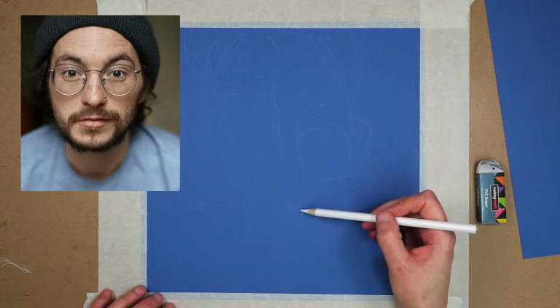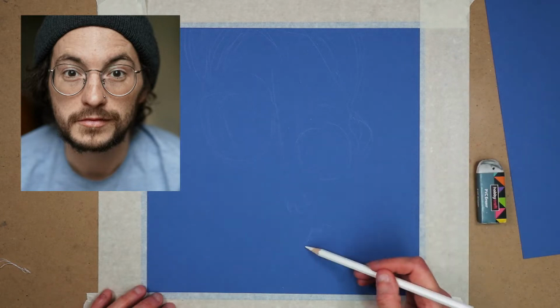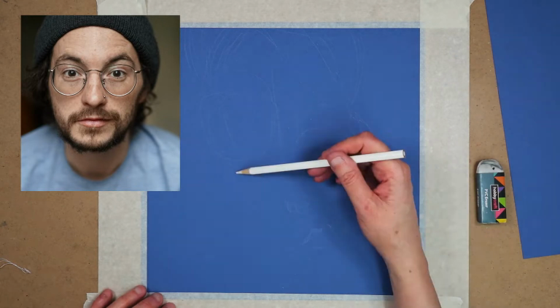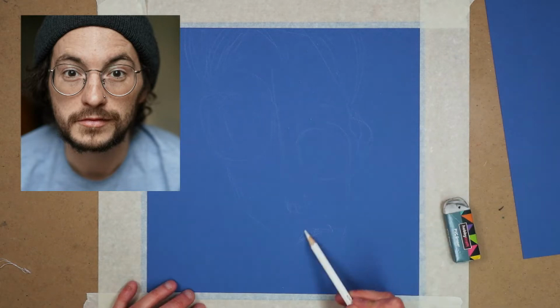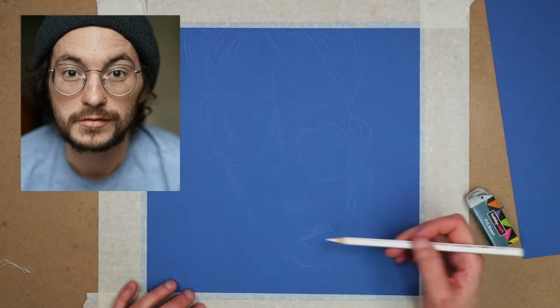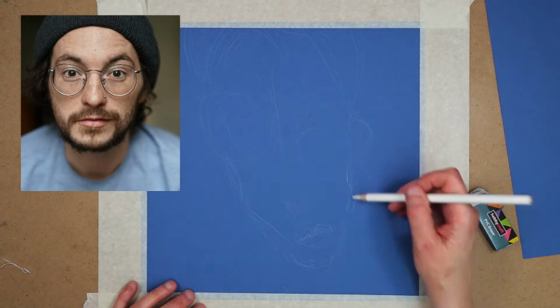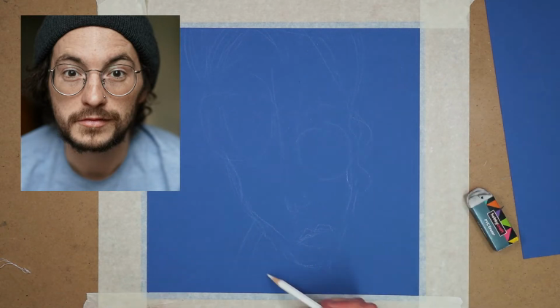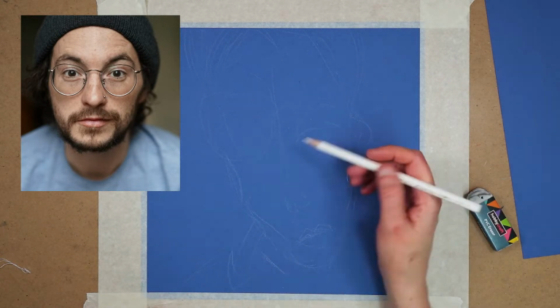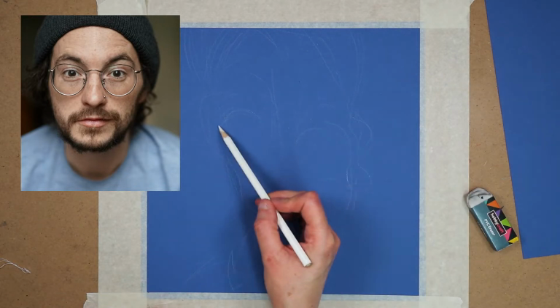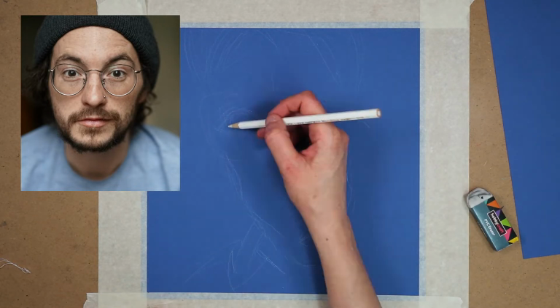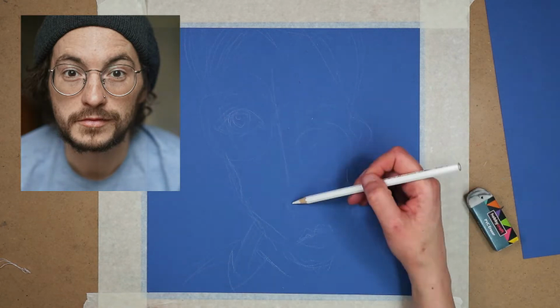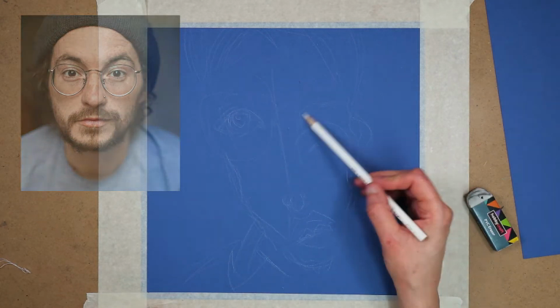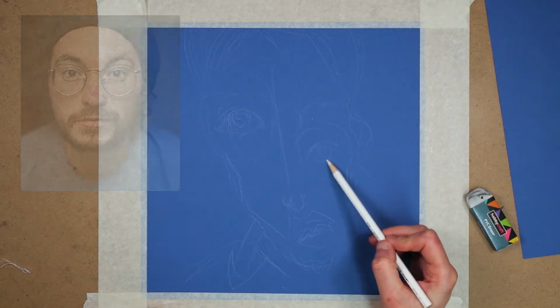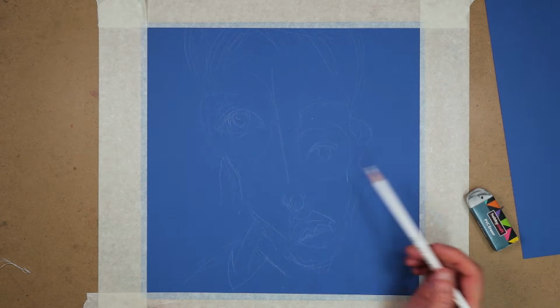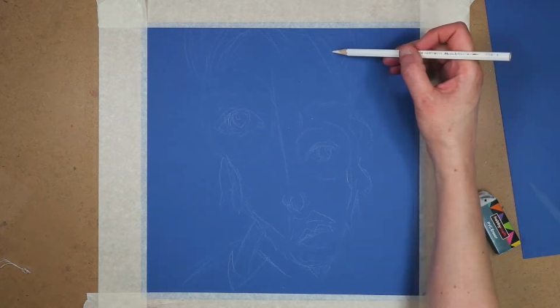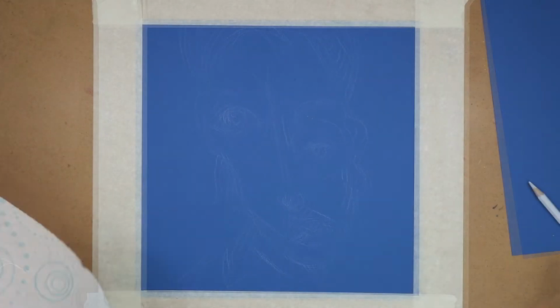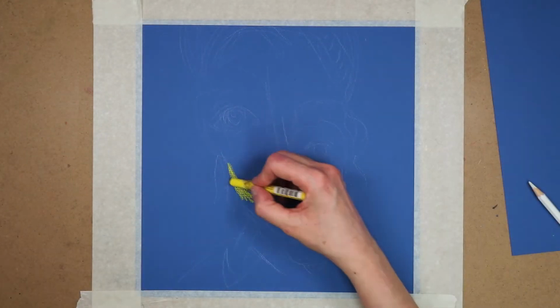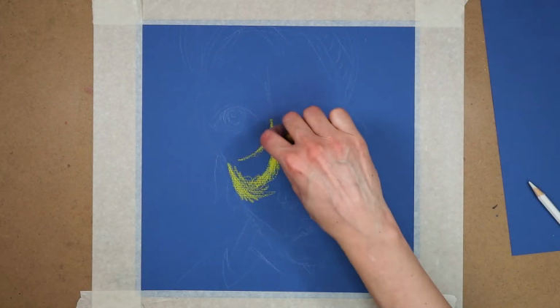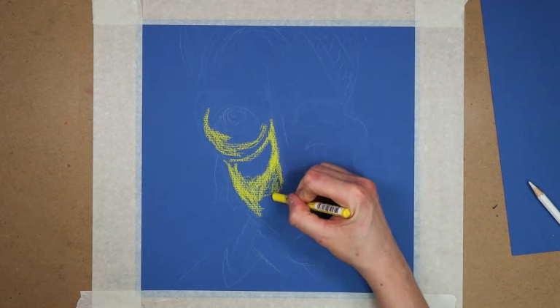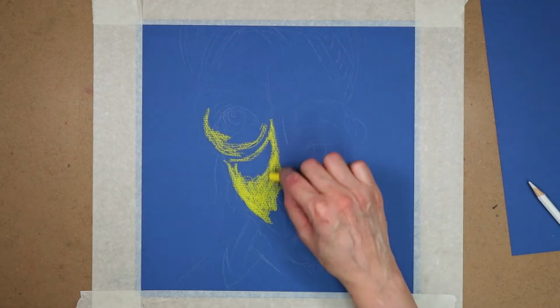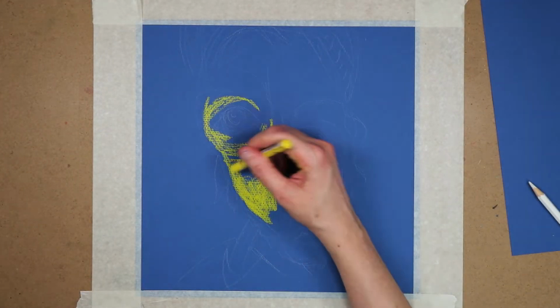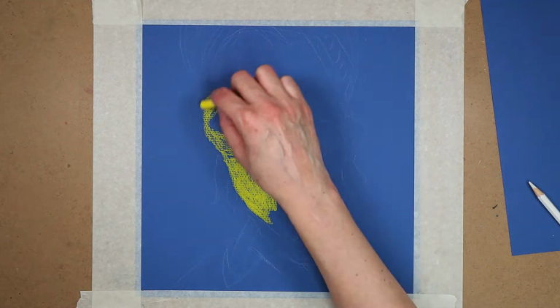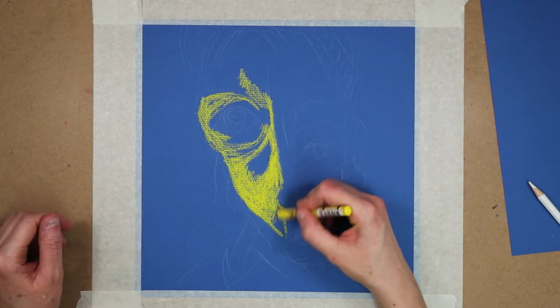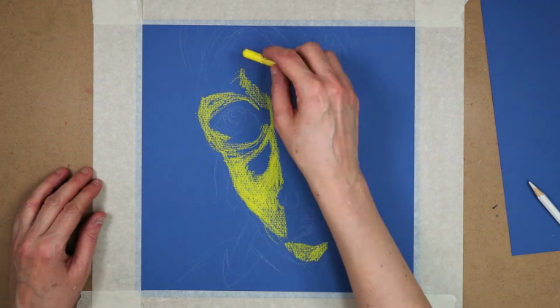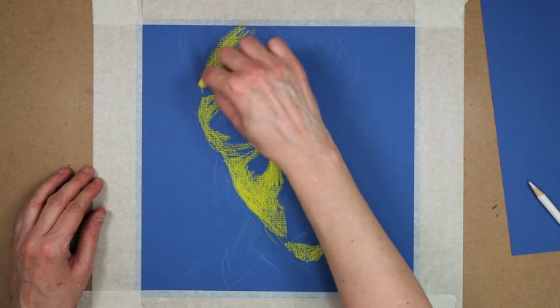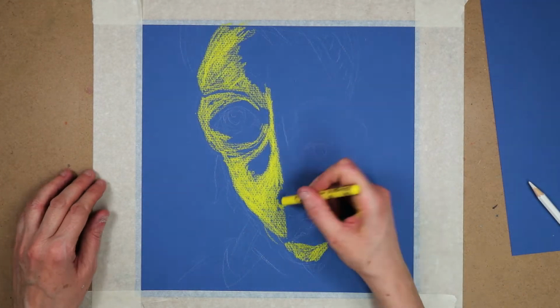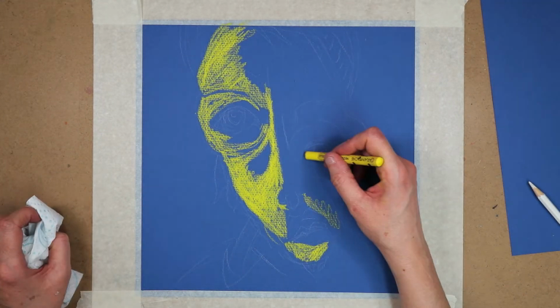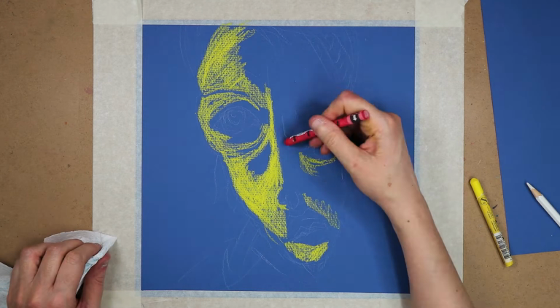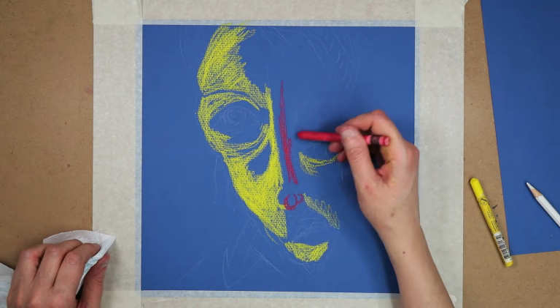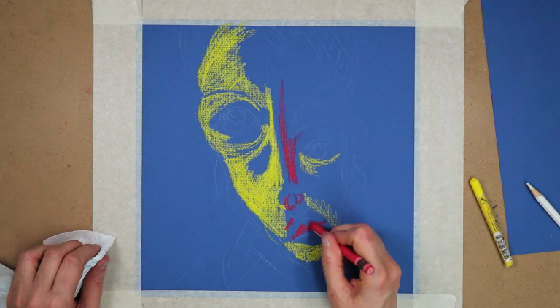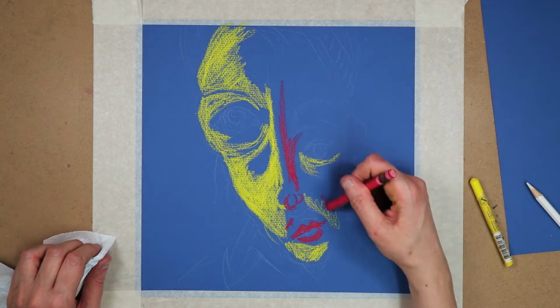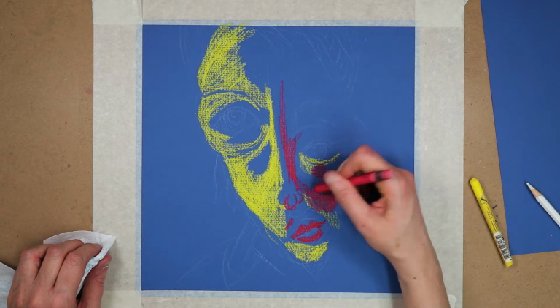Then I started drawing a rough face outline with a white coloured pencil. Once that was complete, I started adding the Neocolor 2 pastels. I started with the lighter colours and then added the darks.